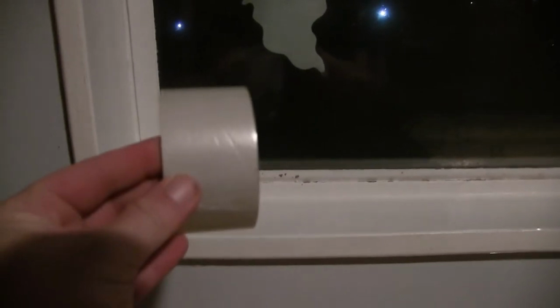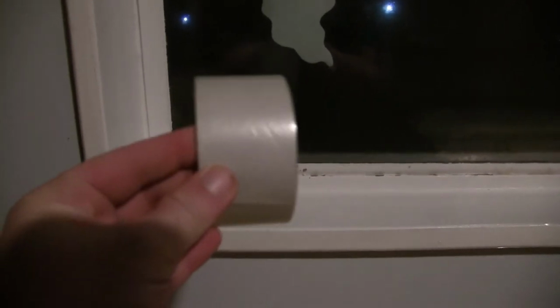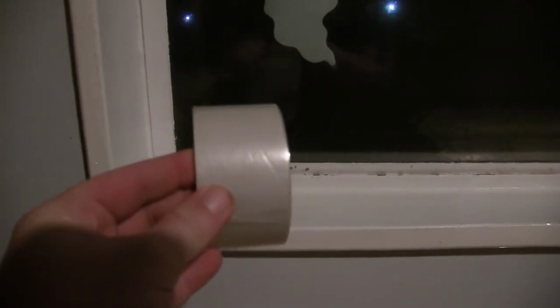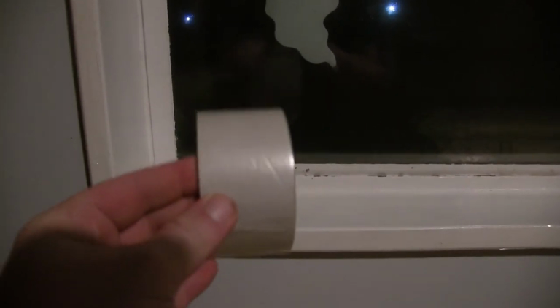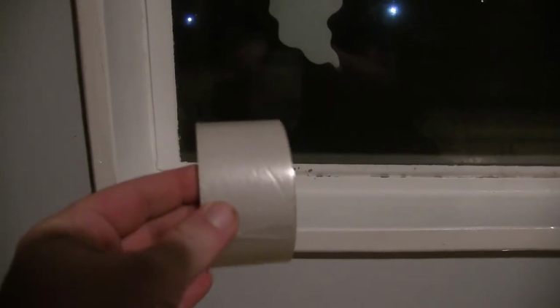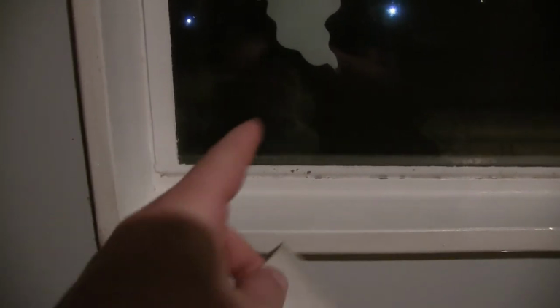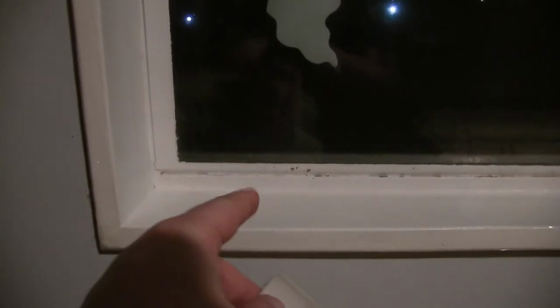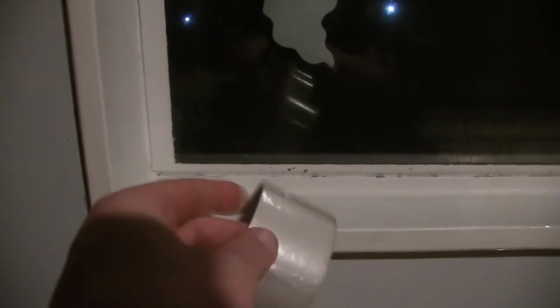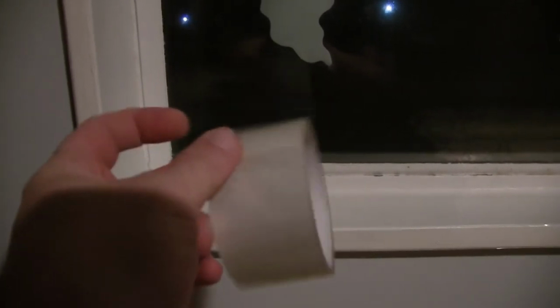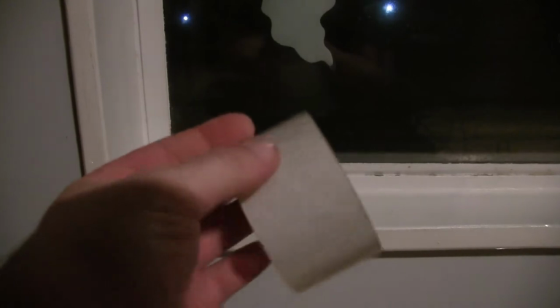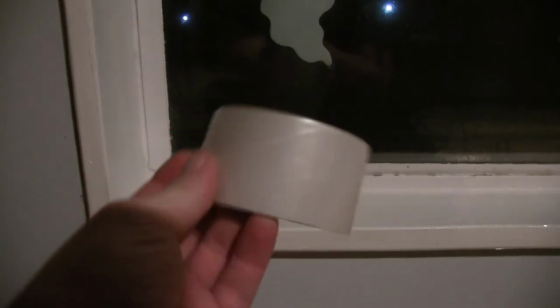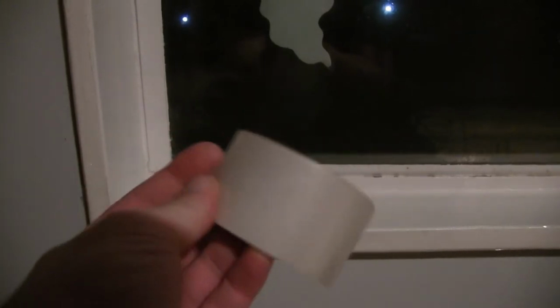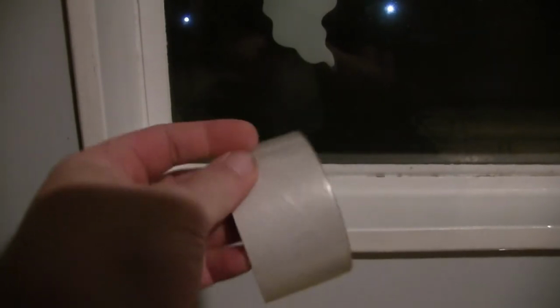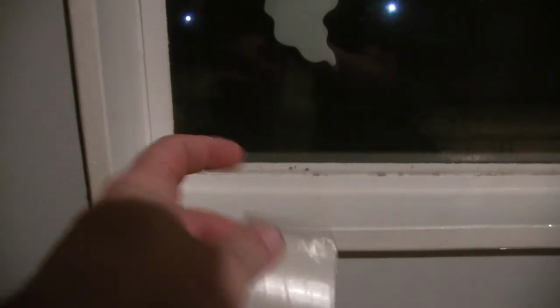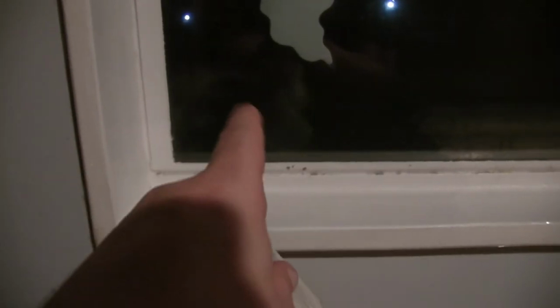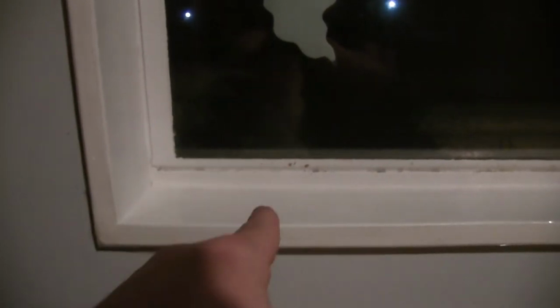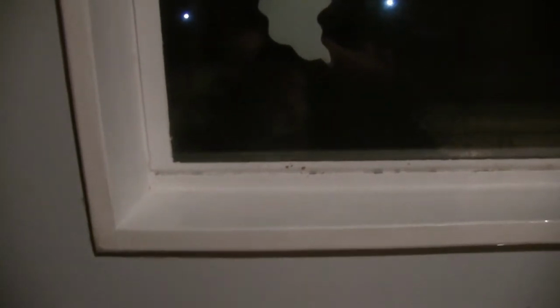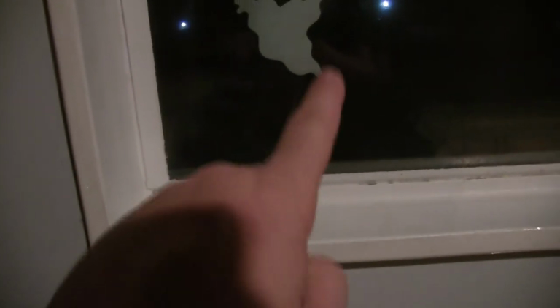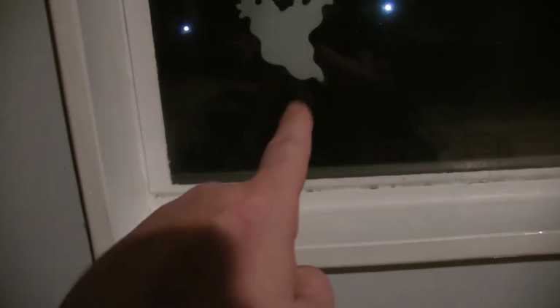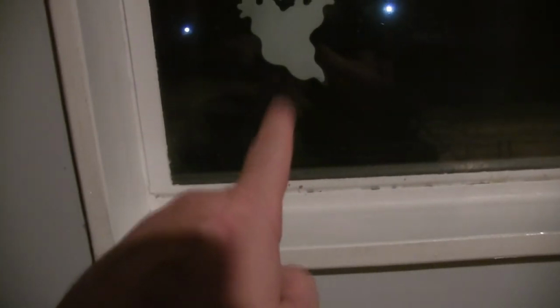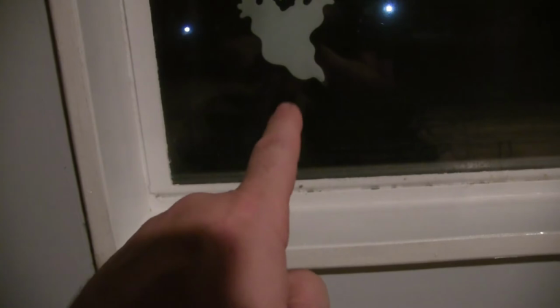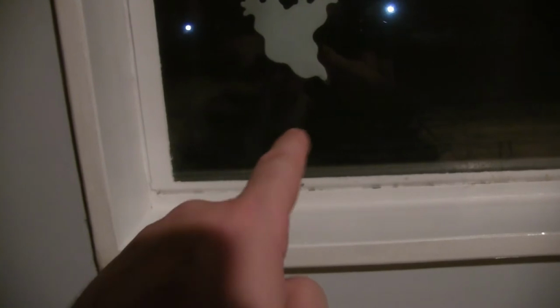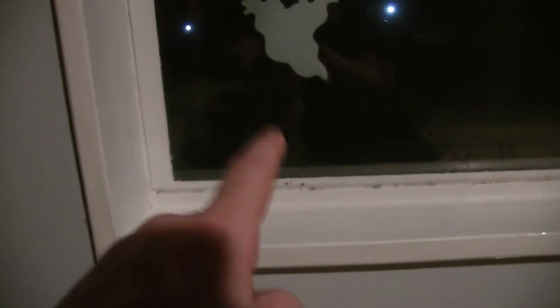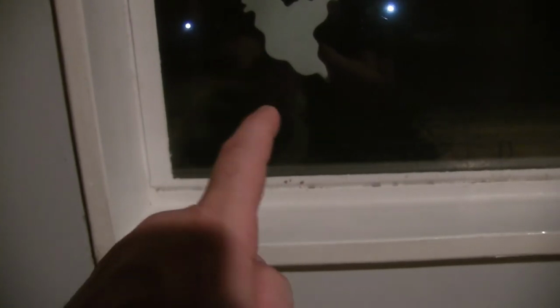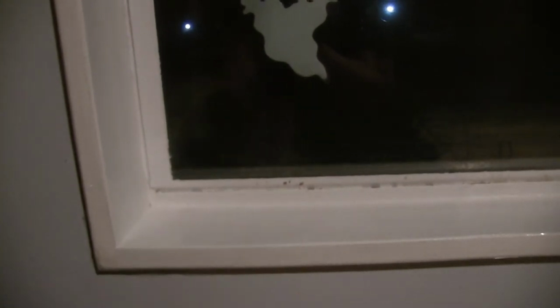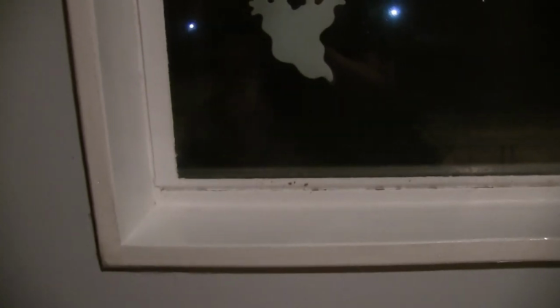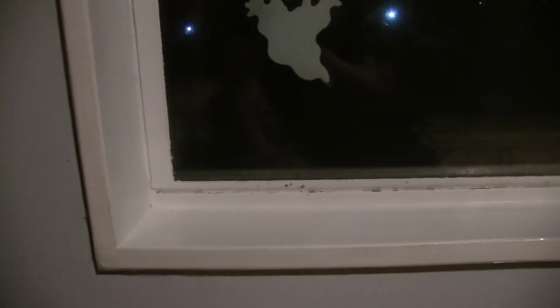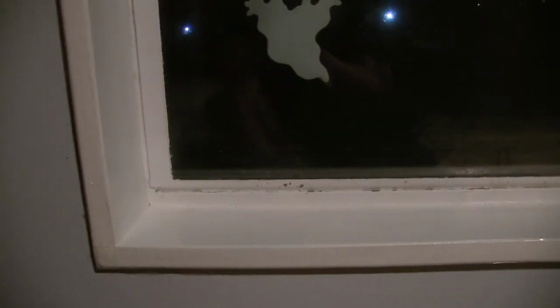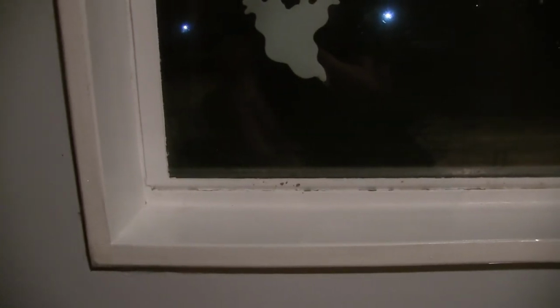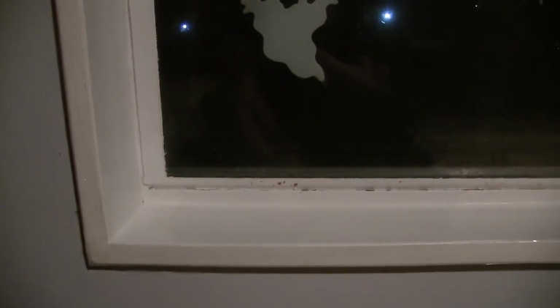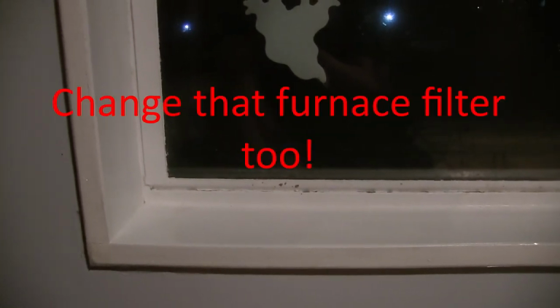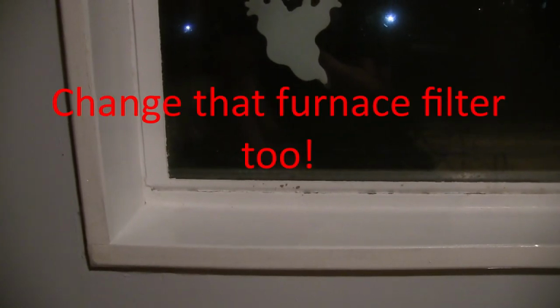That's when this comes into play: you get a little hole or little tear, tear off a piece of clear masking tape, tape it up. This way it stays completely sealed, and that's what keeps the cold out and the heat in. Thanks for watching.